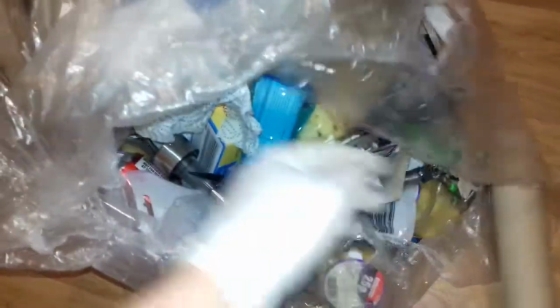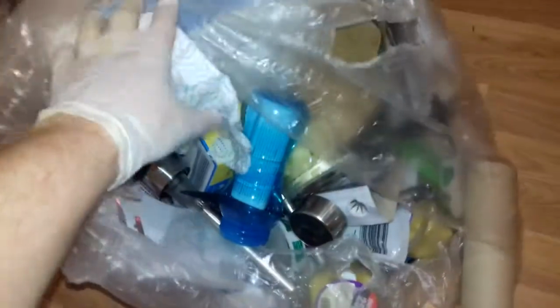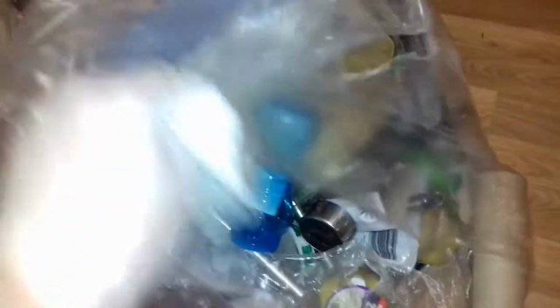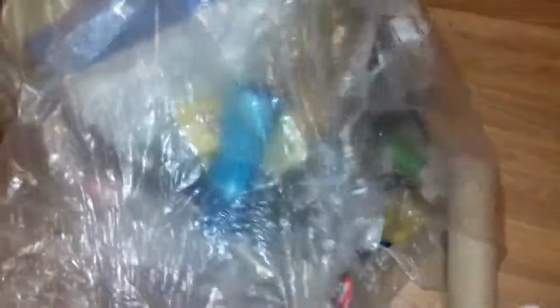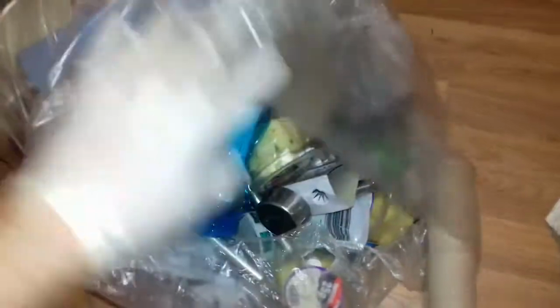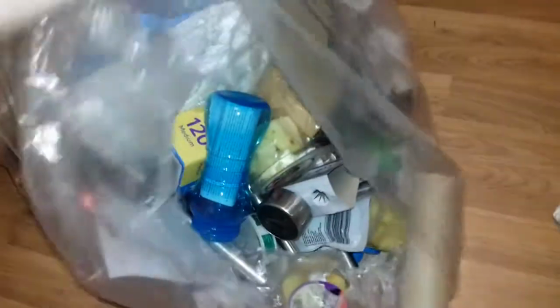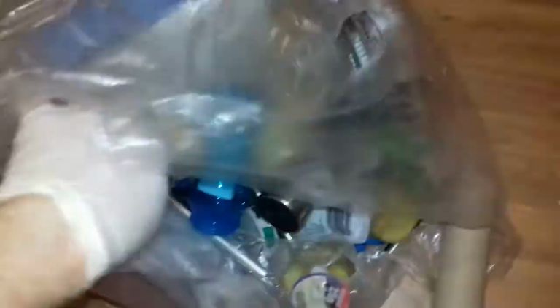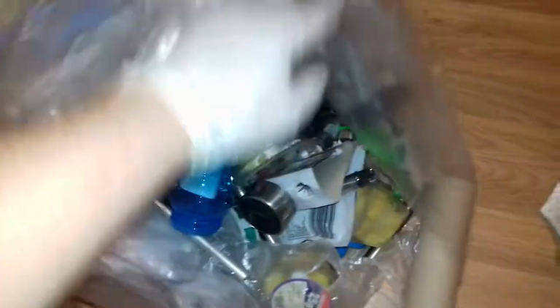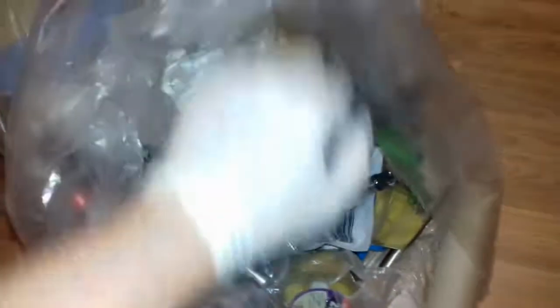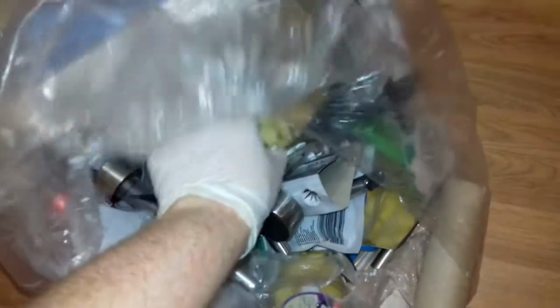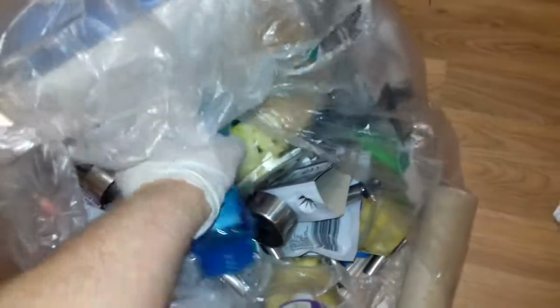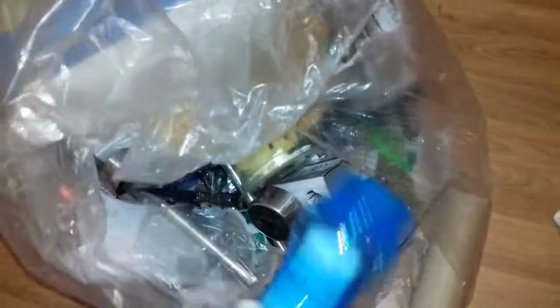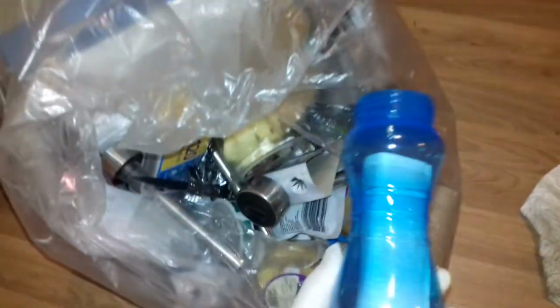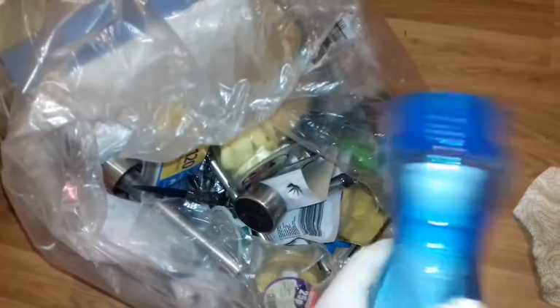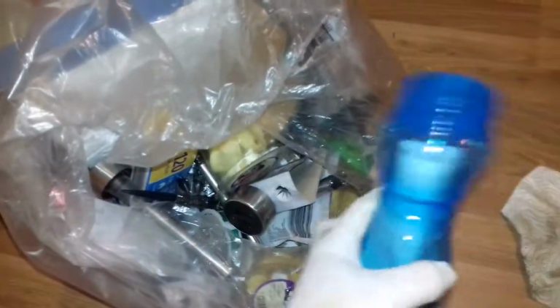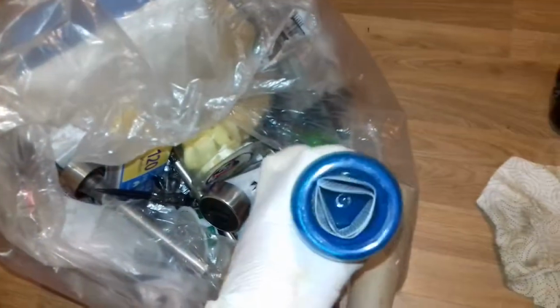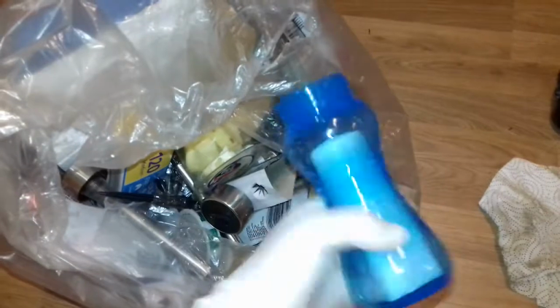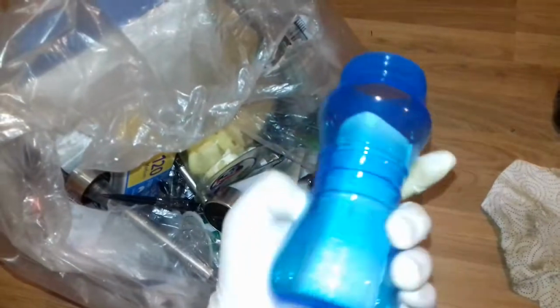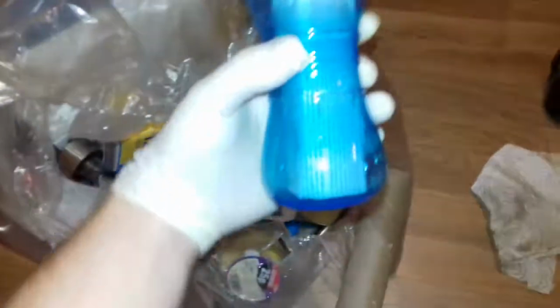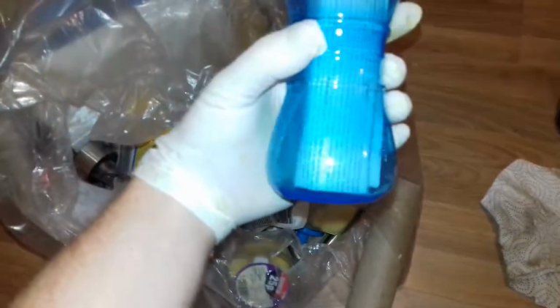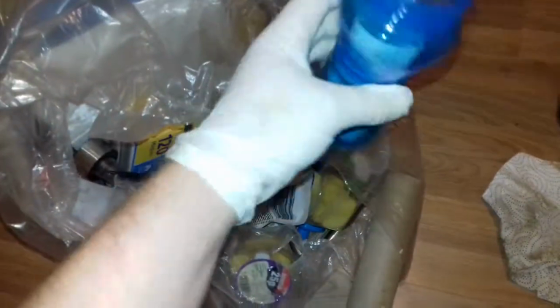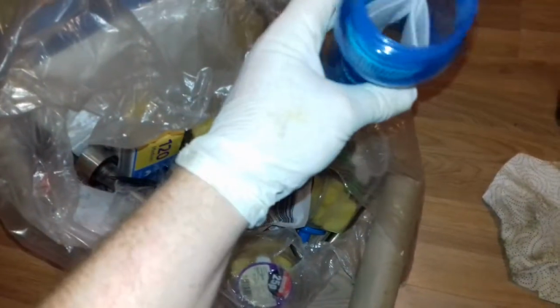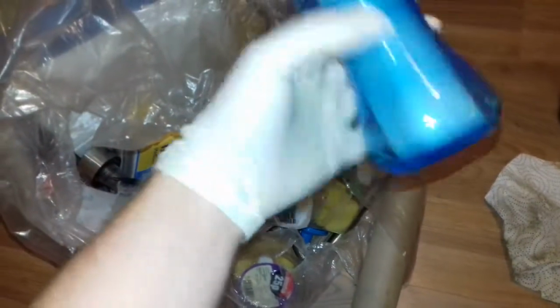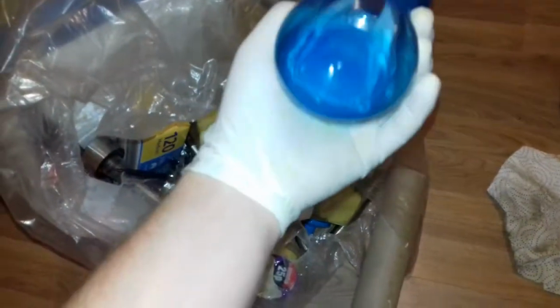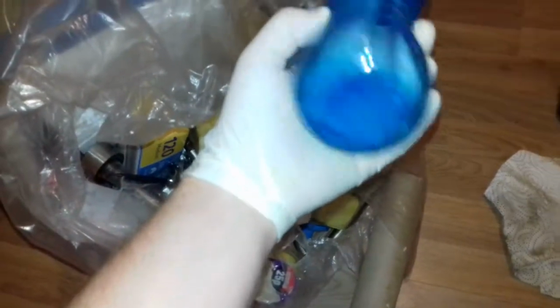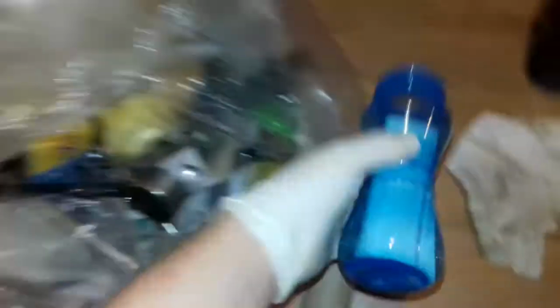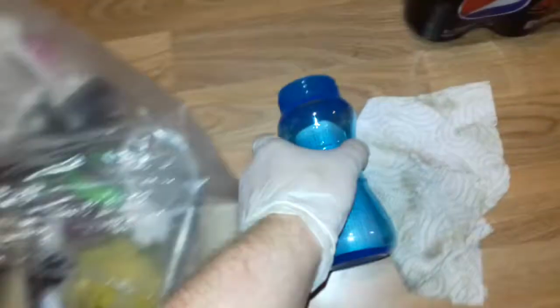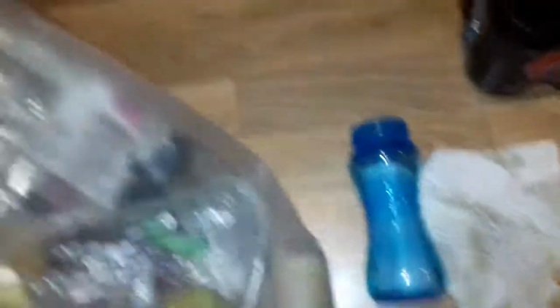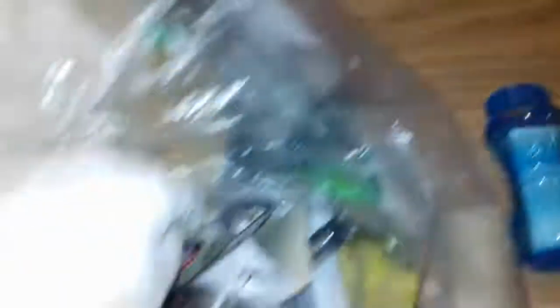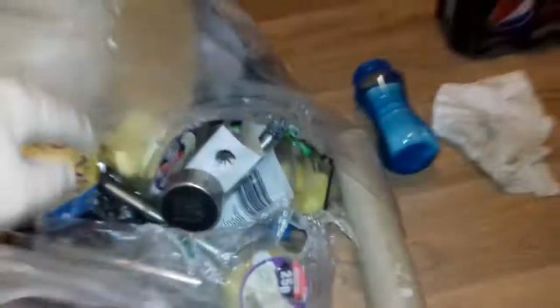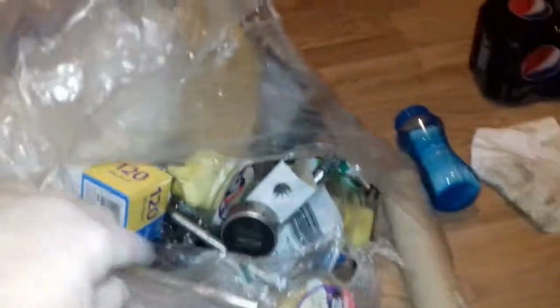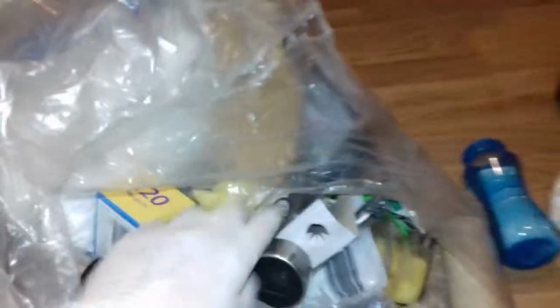So toilet roll by the looks of it, loo roll, paper, something. I'm presuming there was a toy in there at some point.